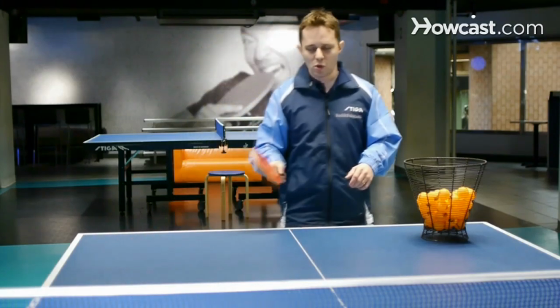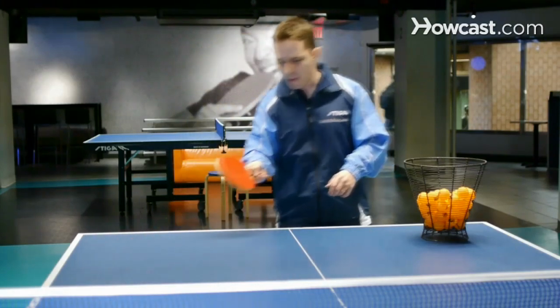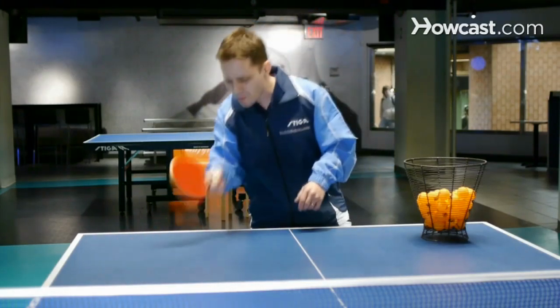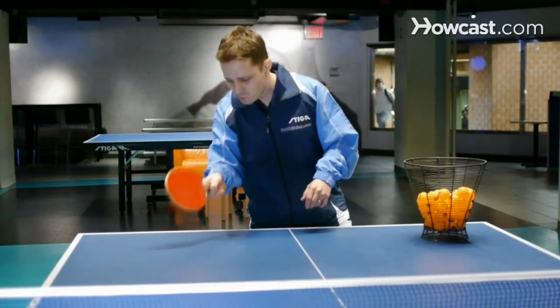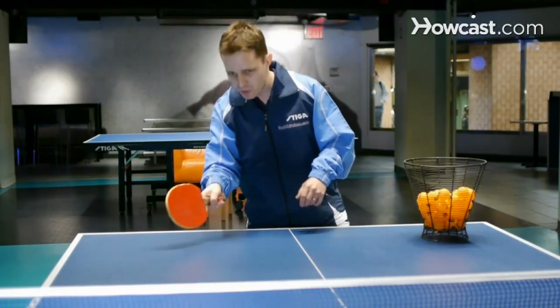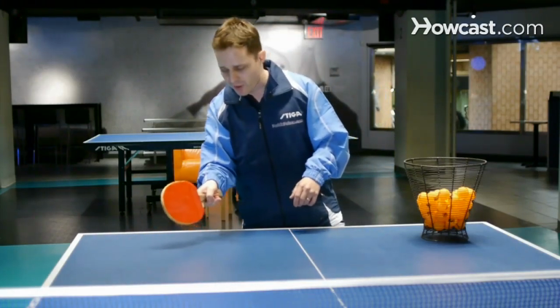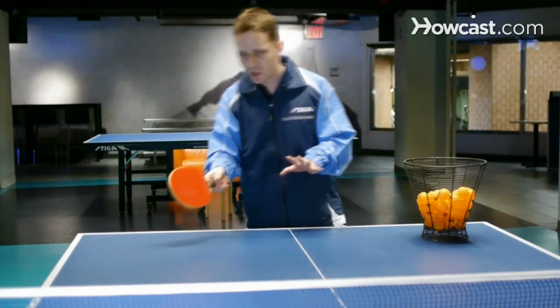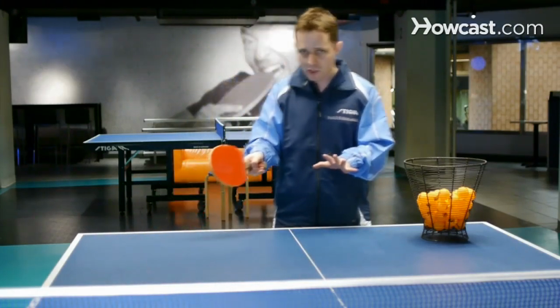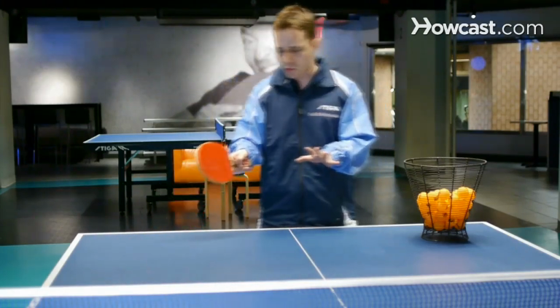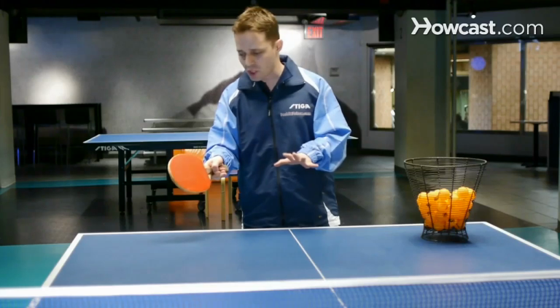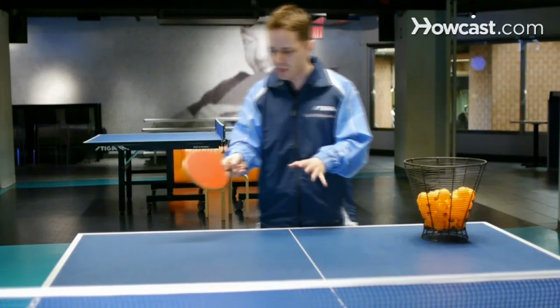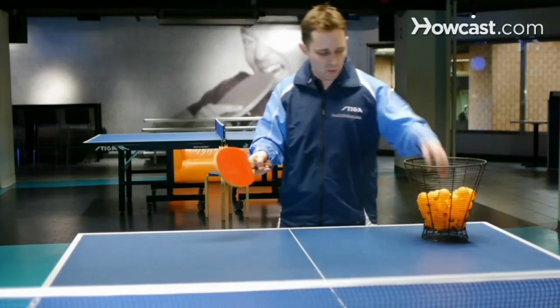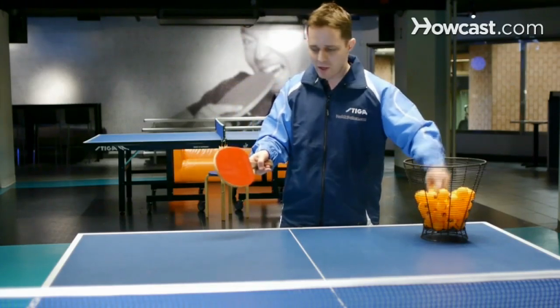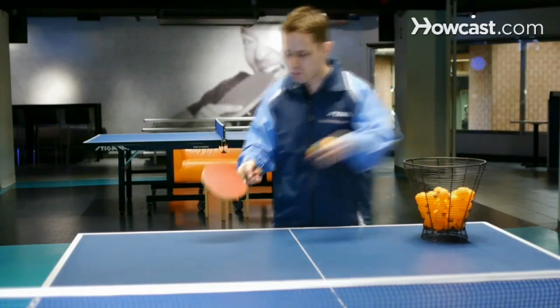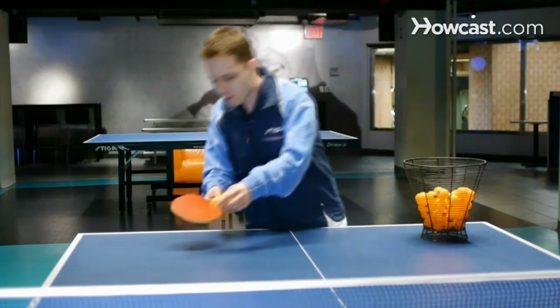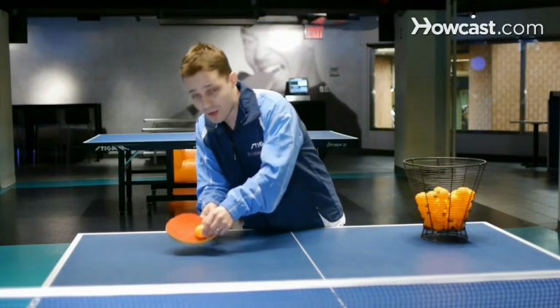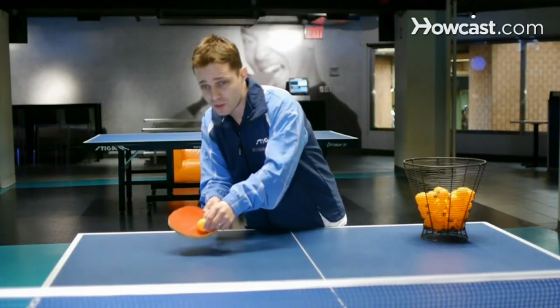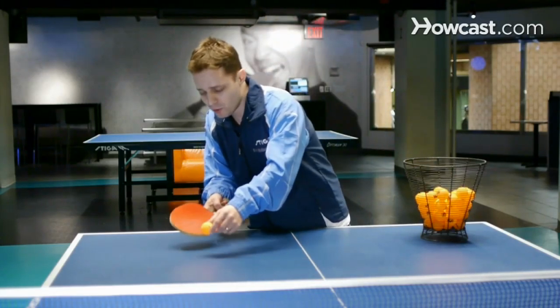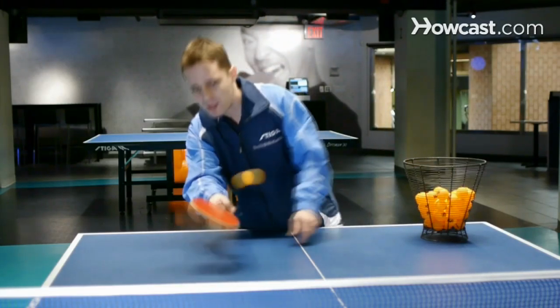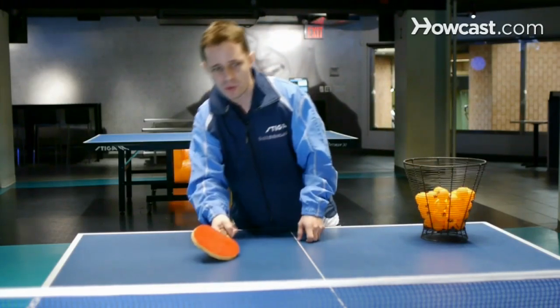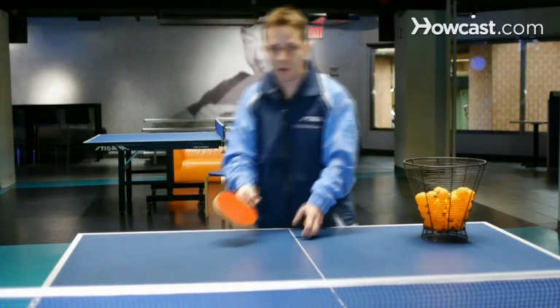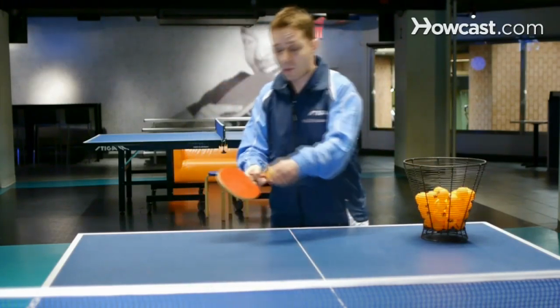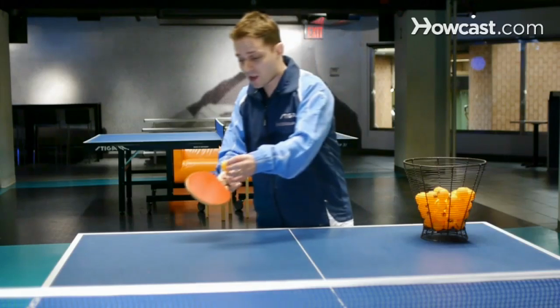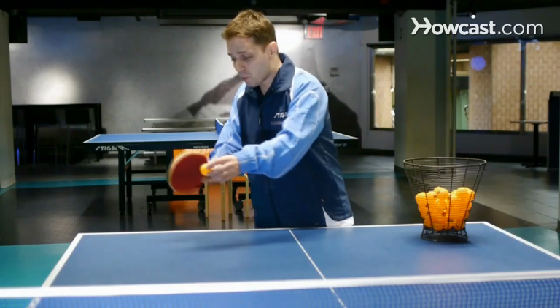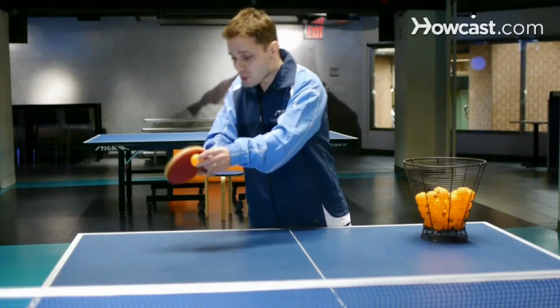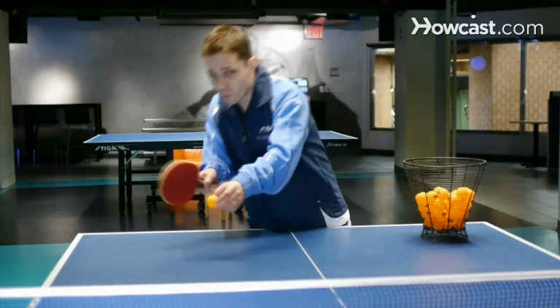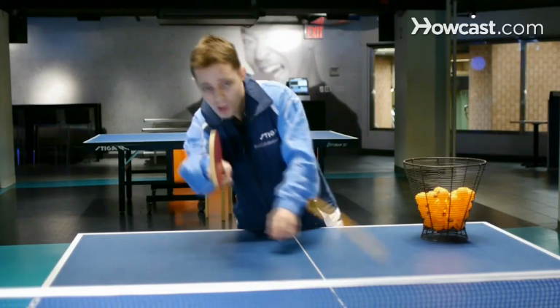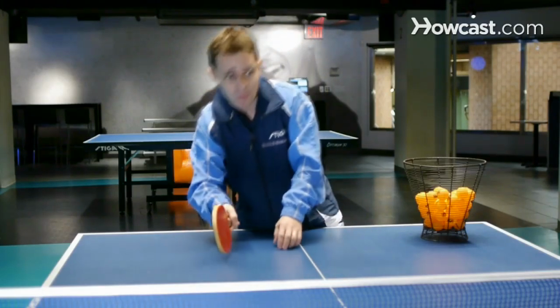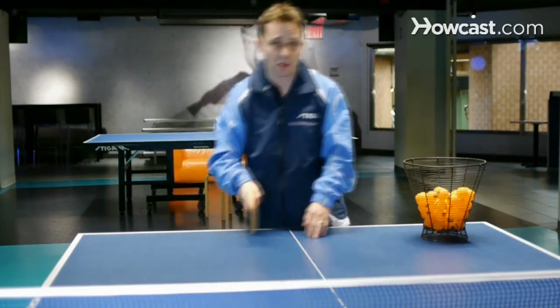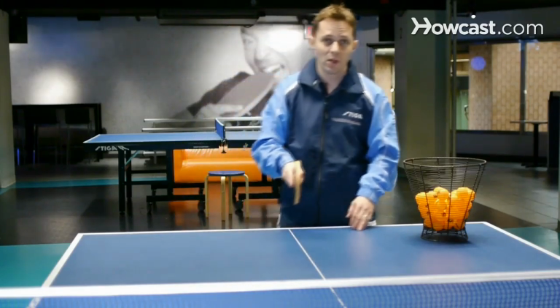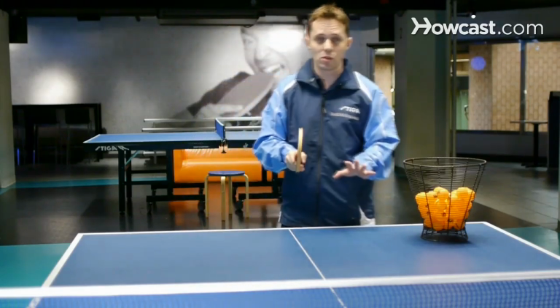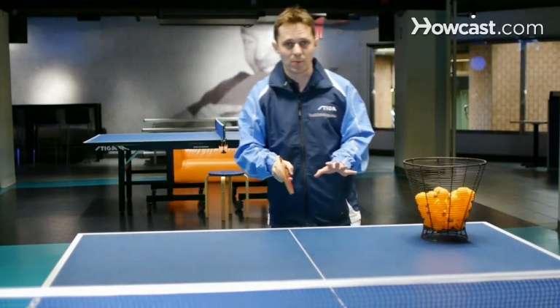What's happening here is my hand is moving really, really fast. The only difference between the two shots is that when I have the under spin ball, I'm hitting underneath the ball. And when I have the top spin ball, I'm just trying to go right on top of the ball very slow. So those are the drop shots.